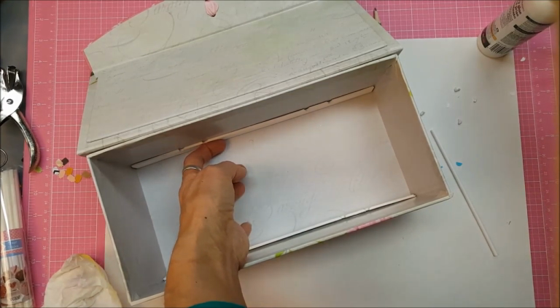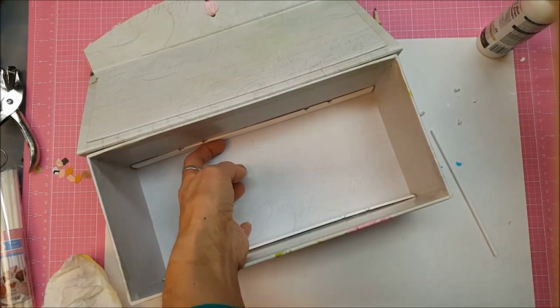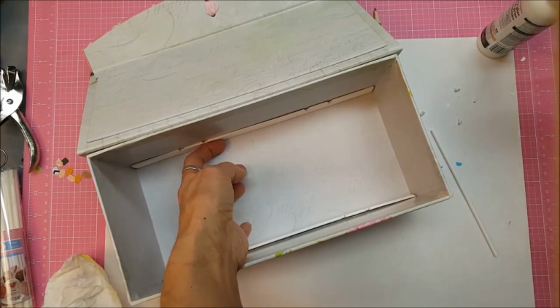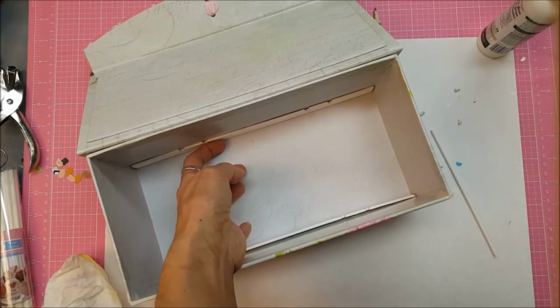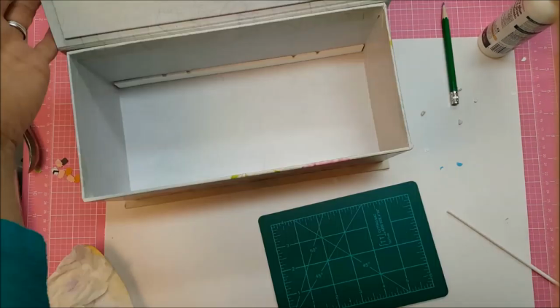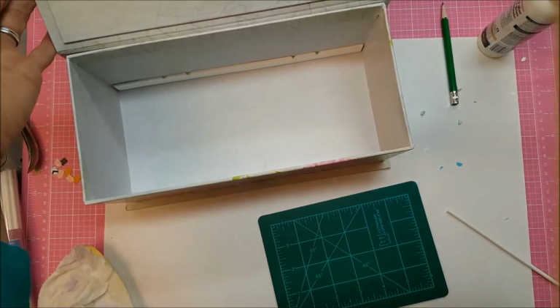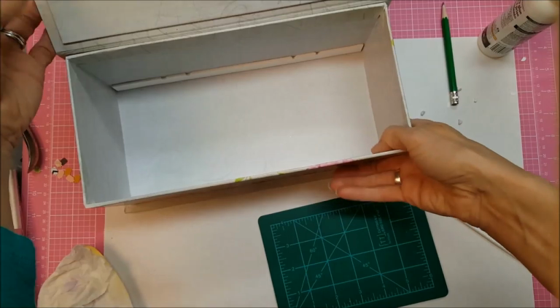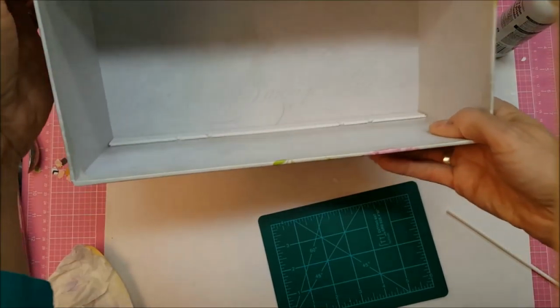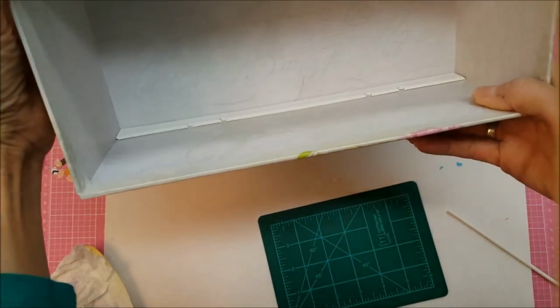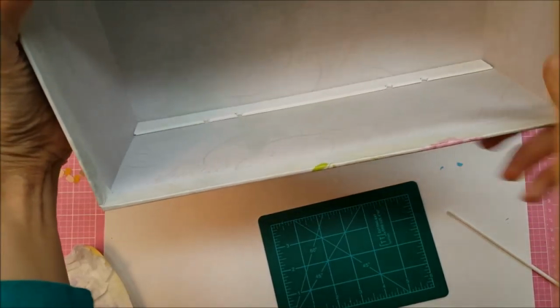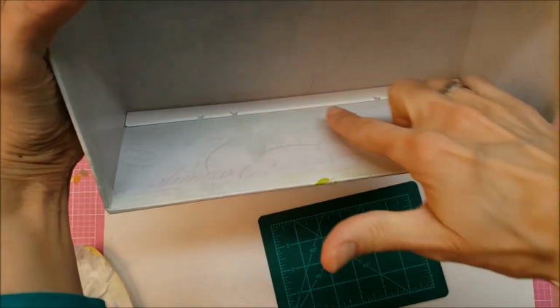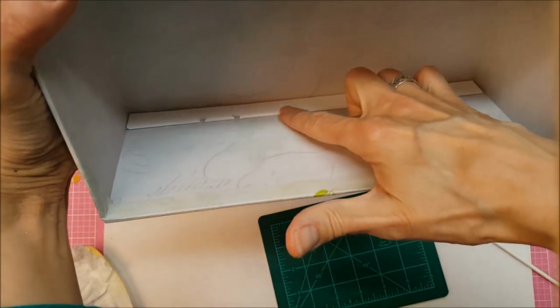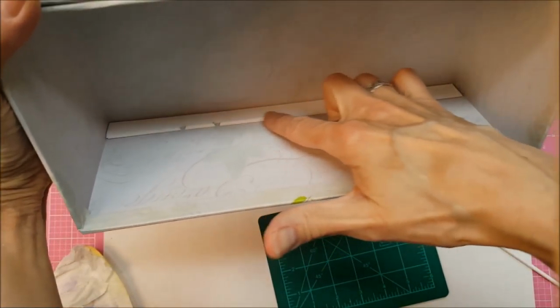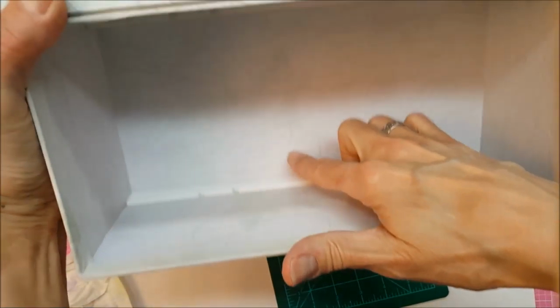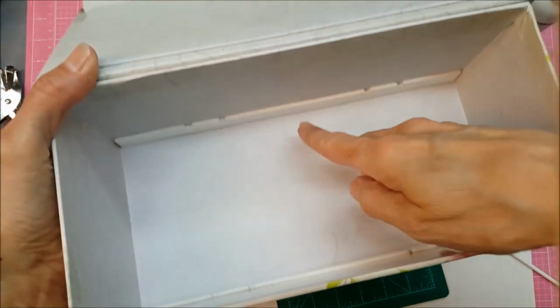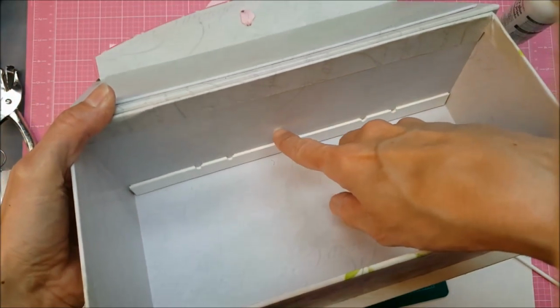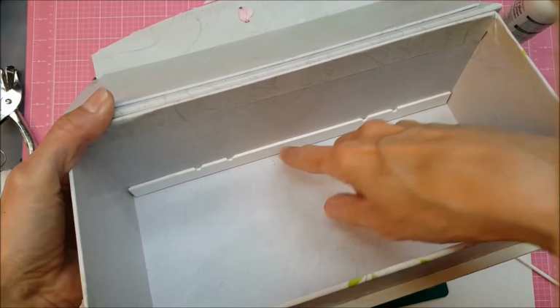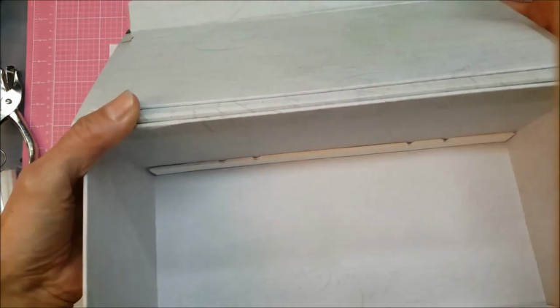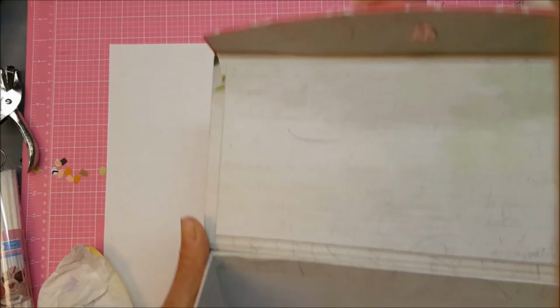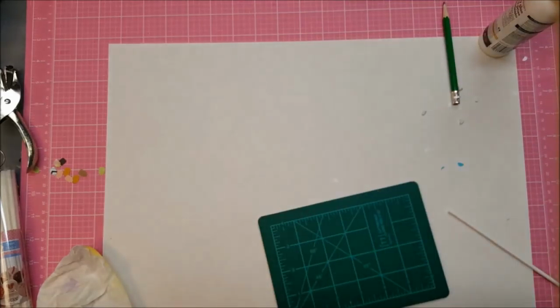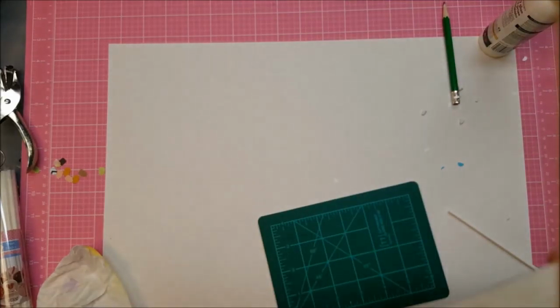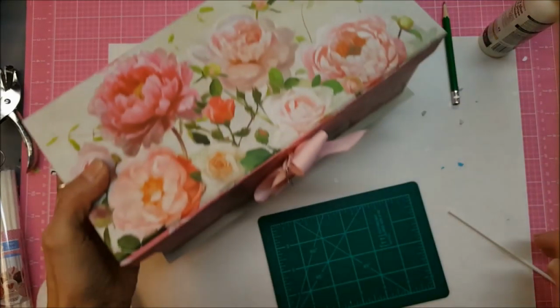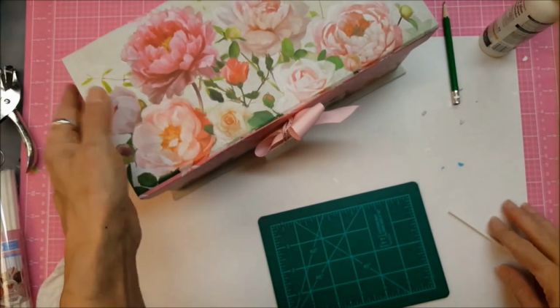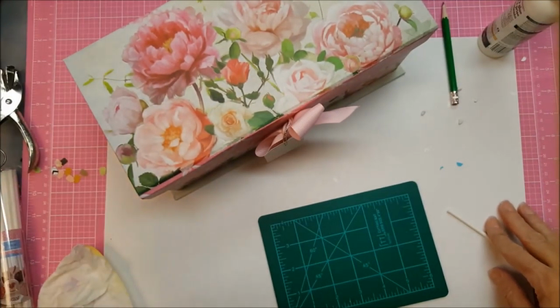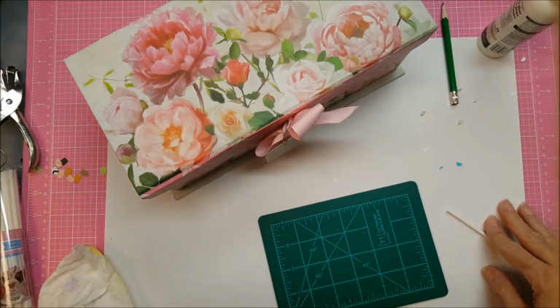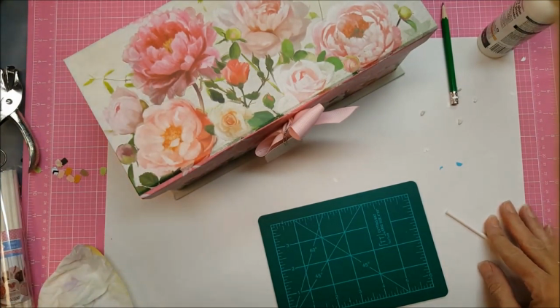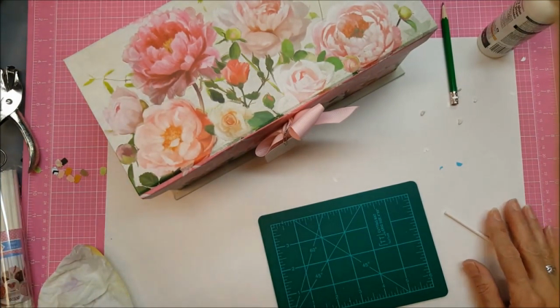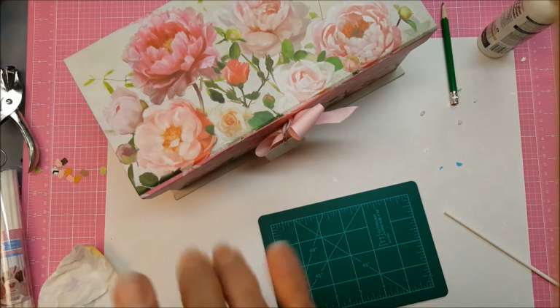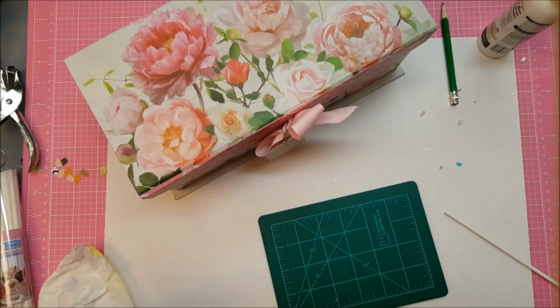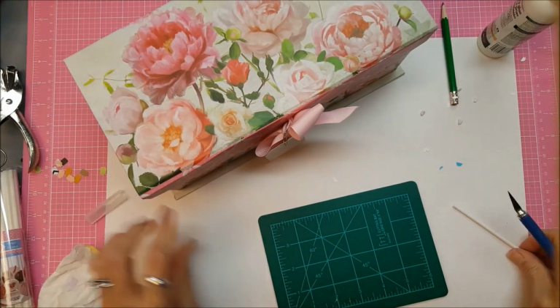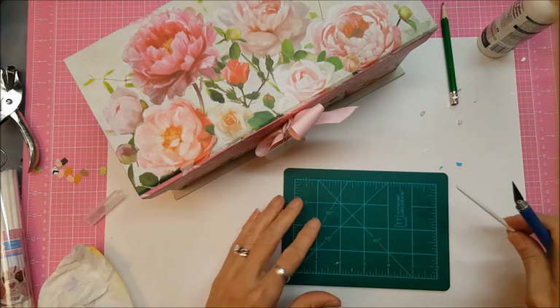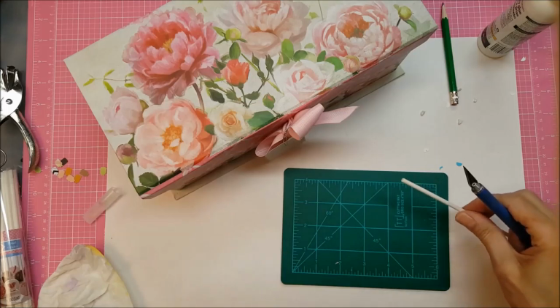The tacky glue holds pretty quickly, but I notice it coming undone so I'm going to hold it for a minute. Now you can see in the box I've got a runner down here and a runner up there. I need to cut these, so I'm going to get one of my older blades so I don't dull the good one.